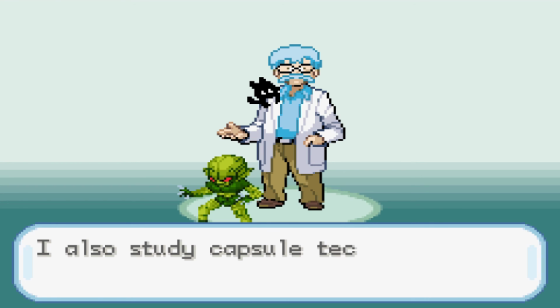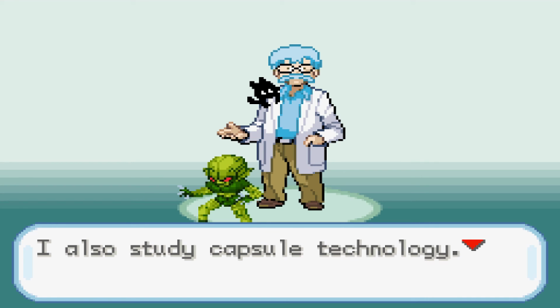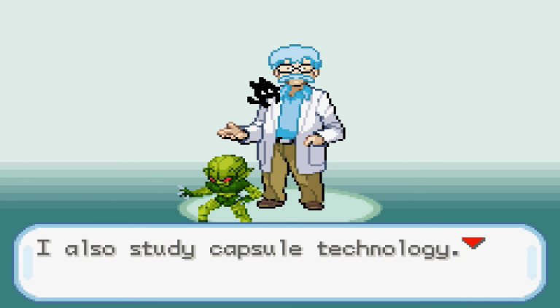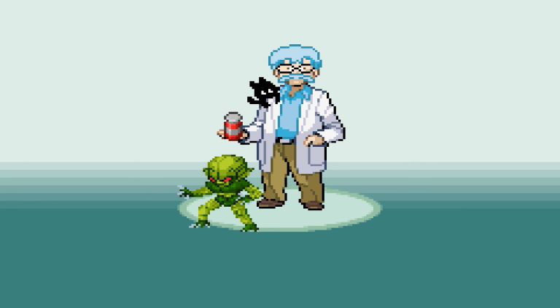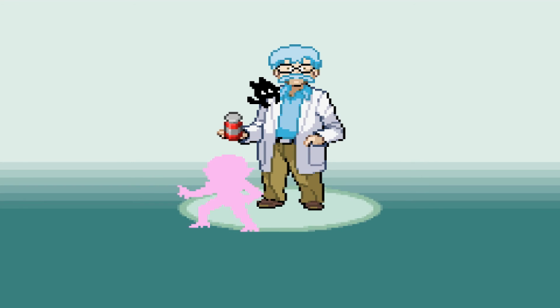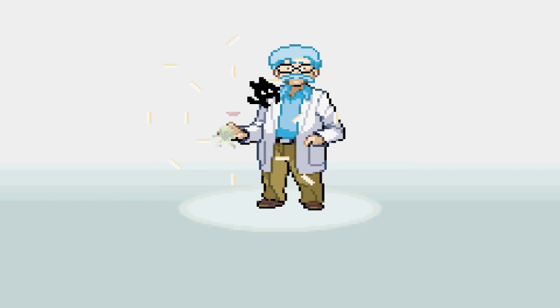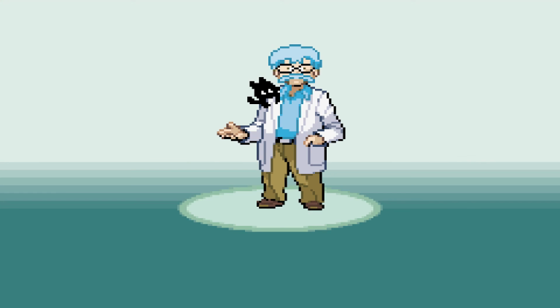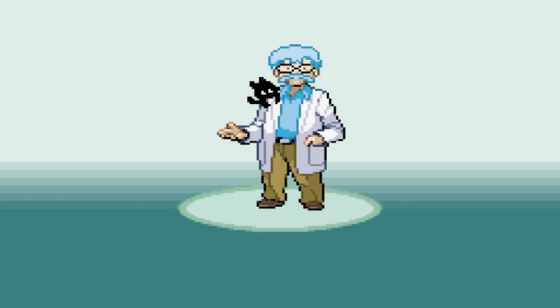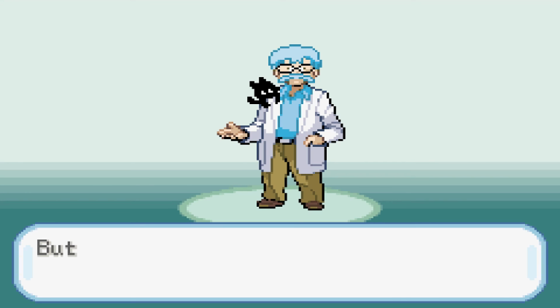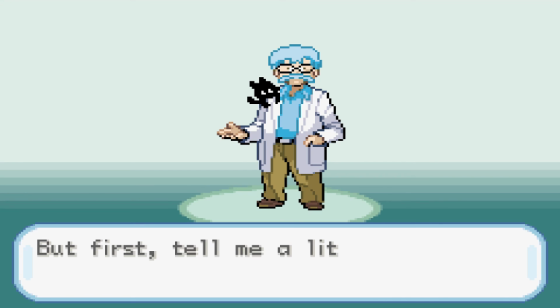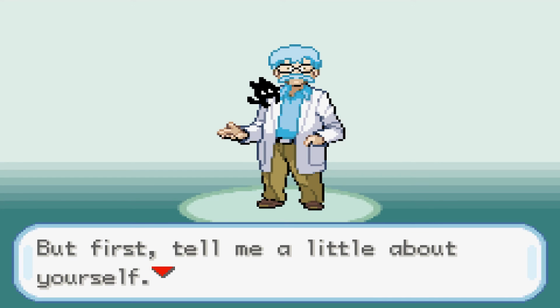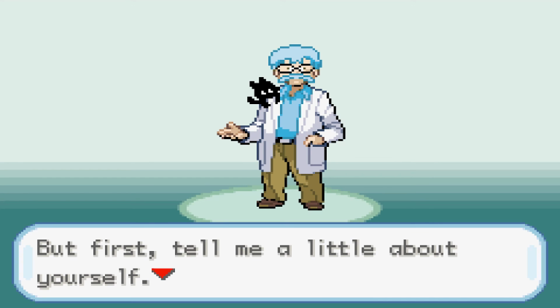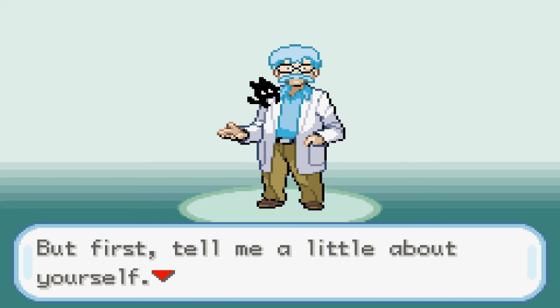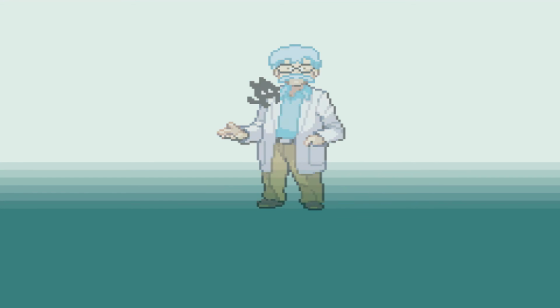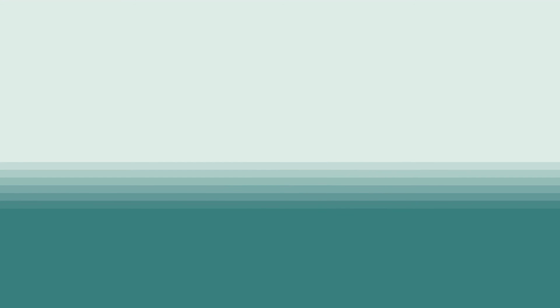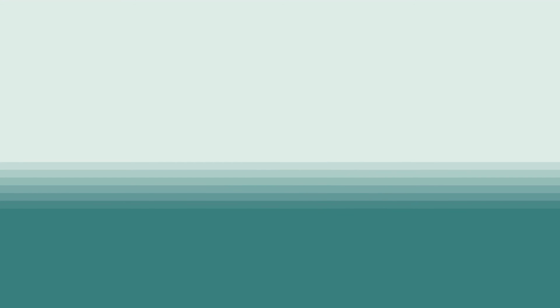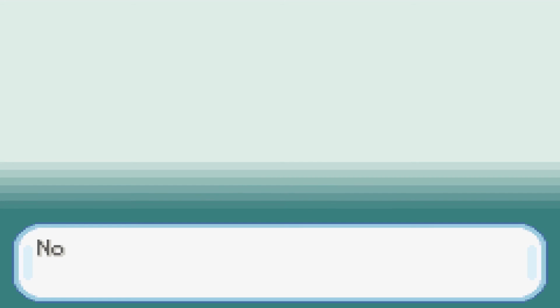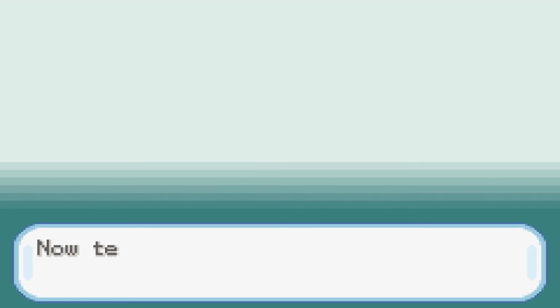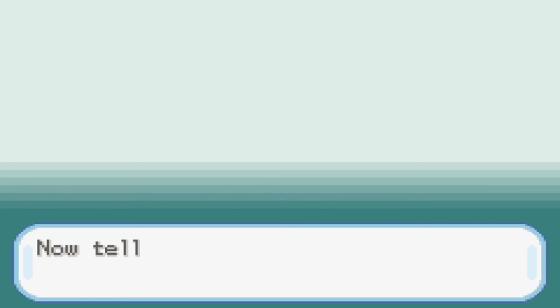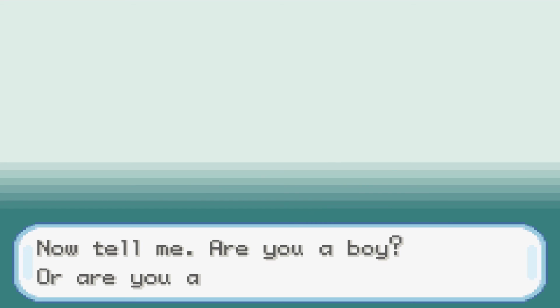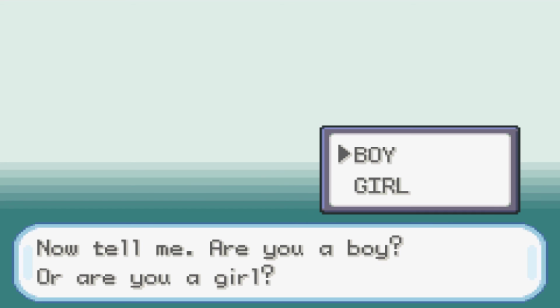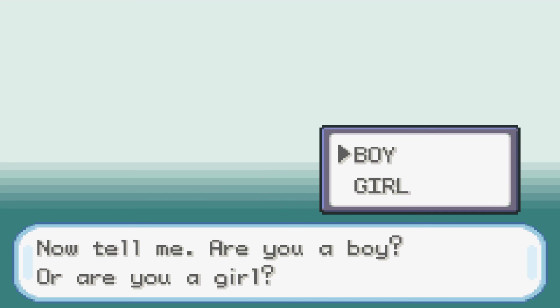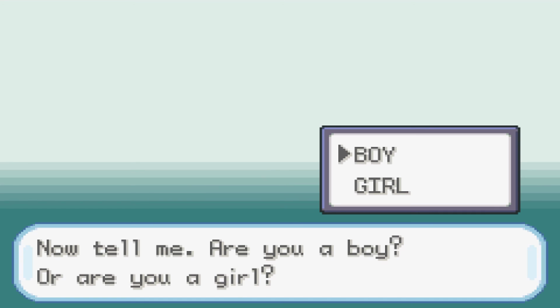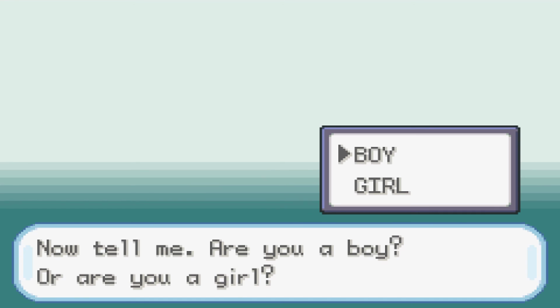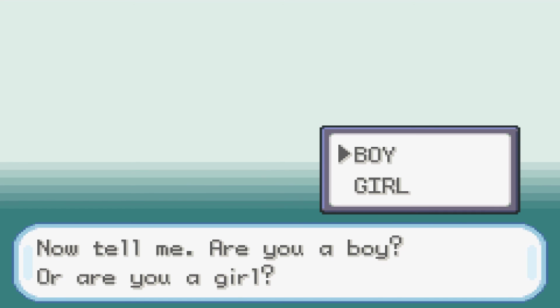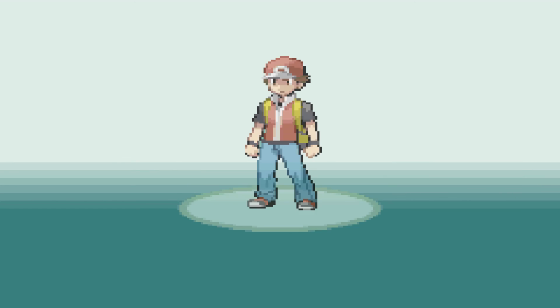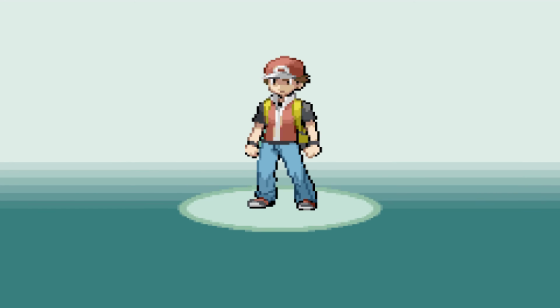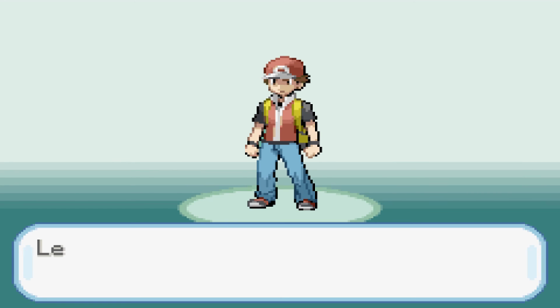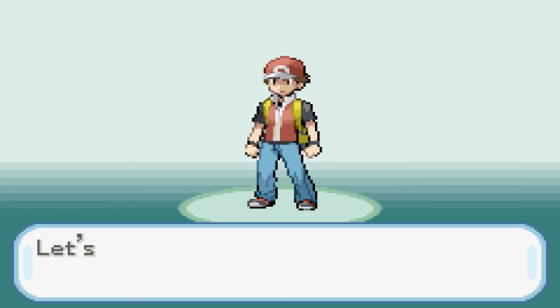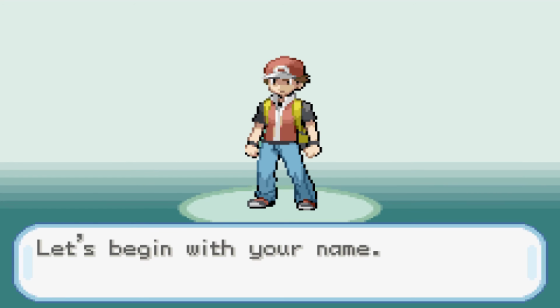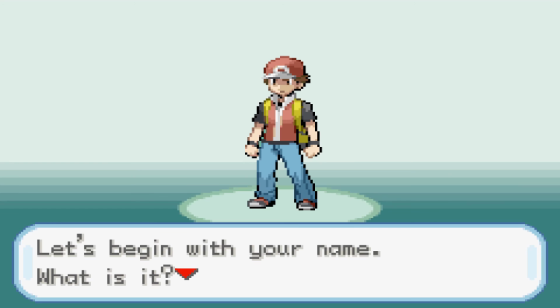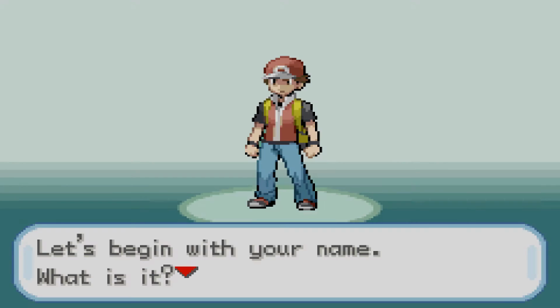I also saw the capsule technology. I love how they actually got a sprite for Doctor Briefs in here — that tells me this ROM hack actually does go the extra mile. For the player character, are you a boy or a girl? Let's see what the boy looks like. It's just Red.